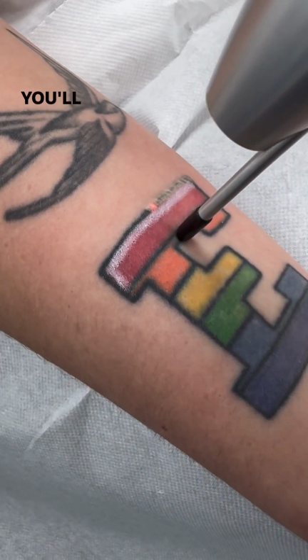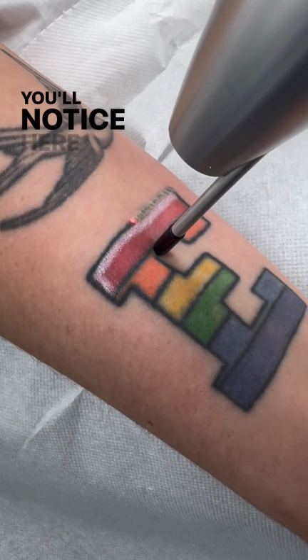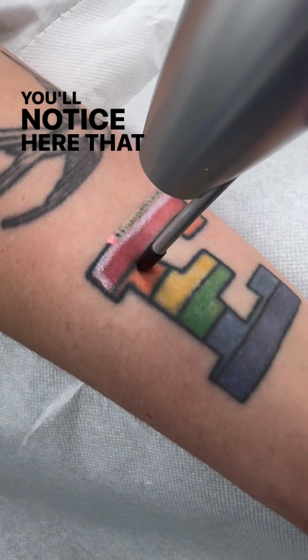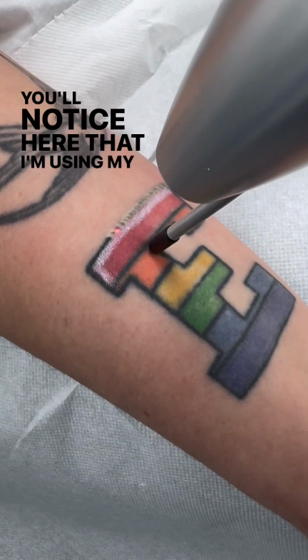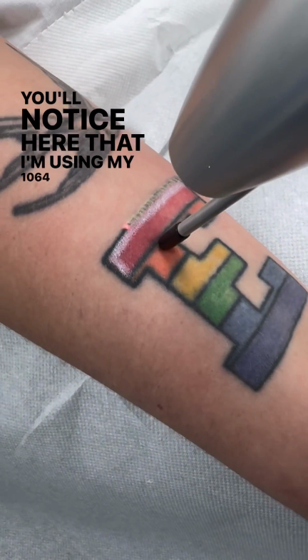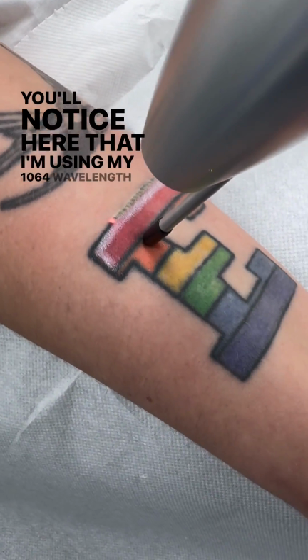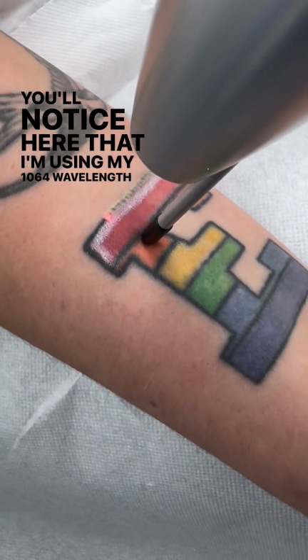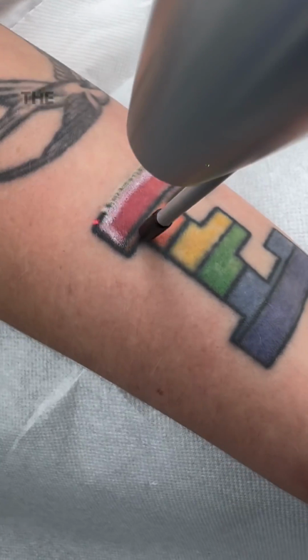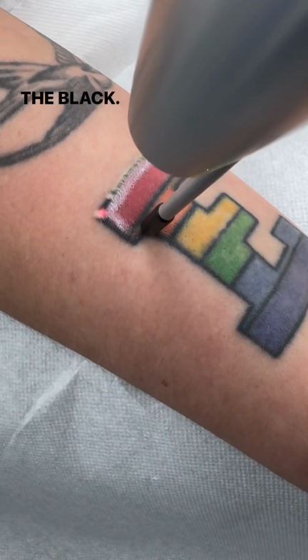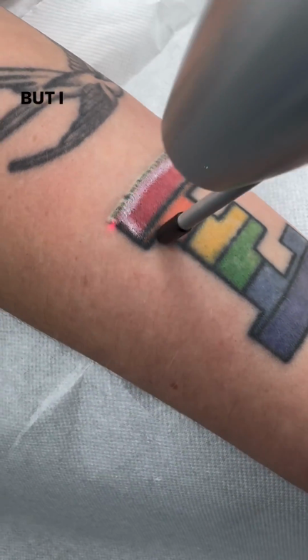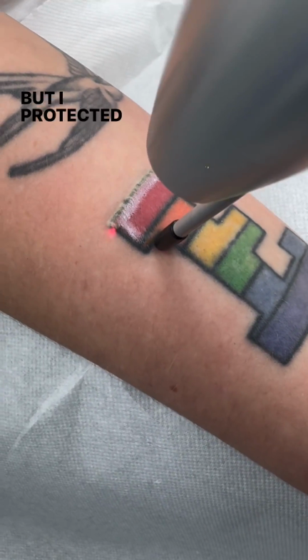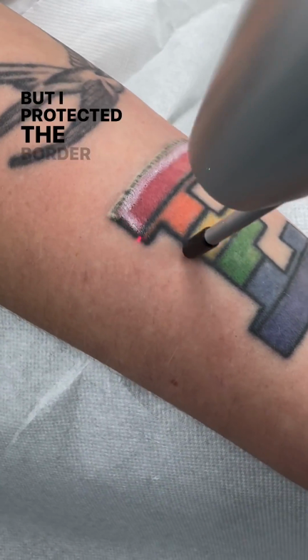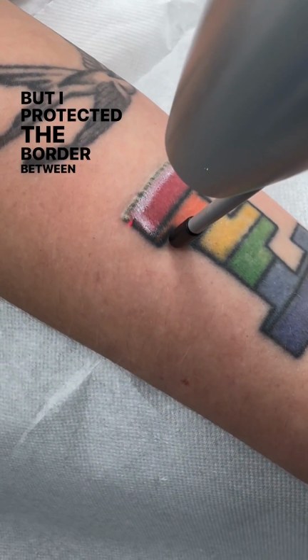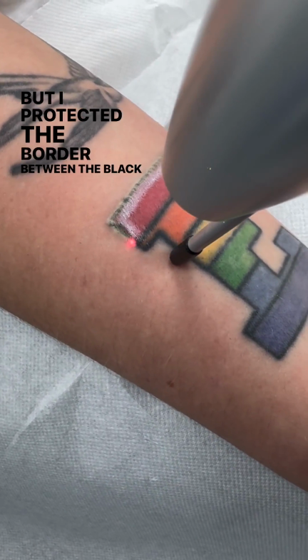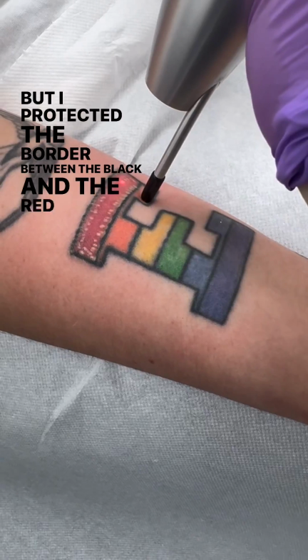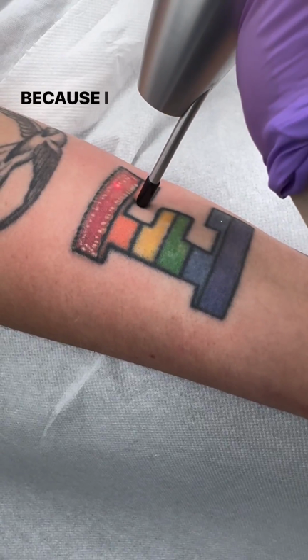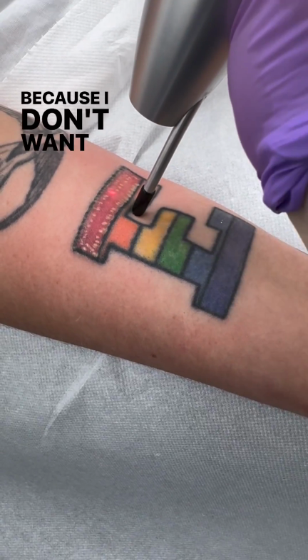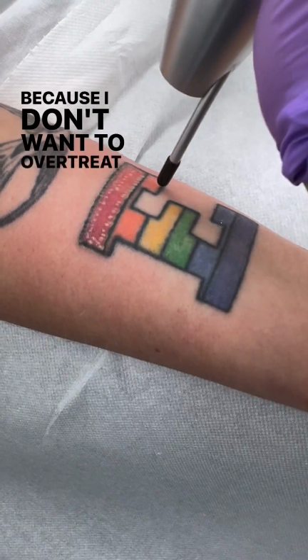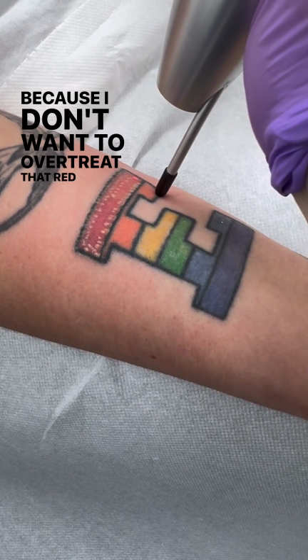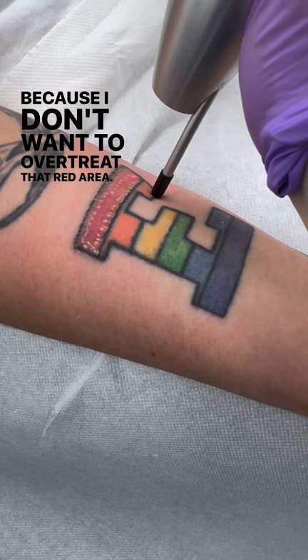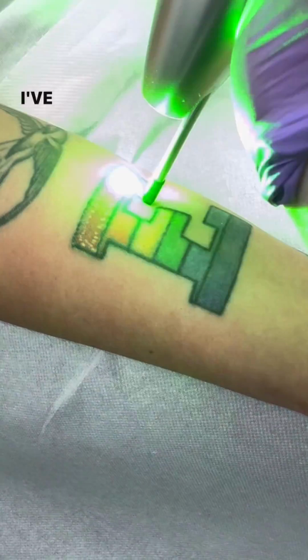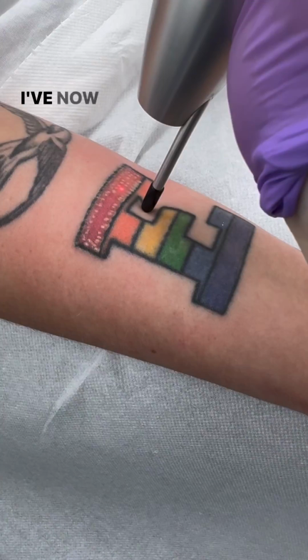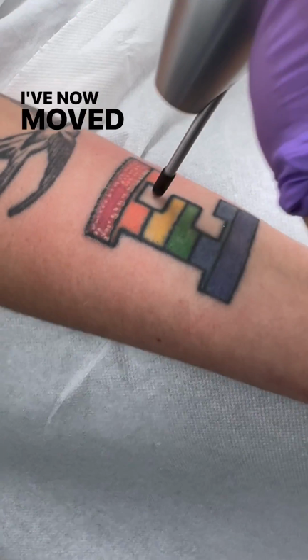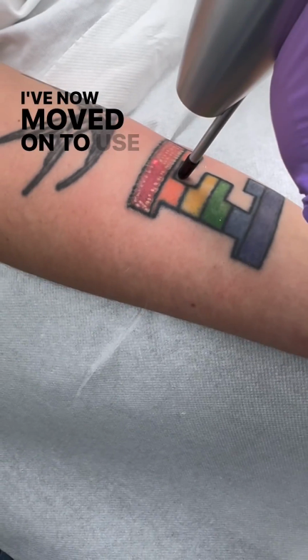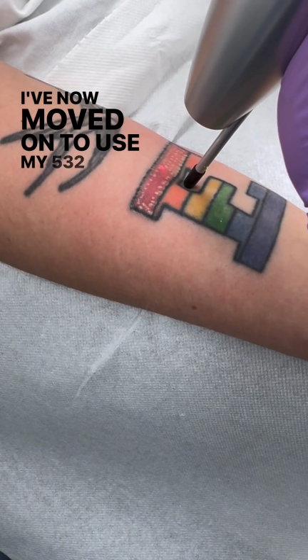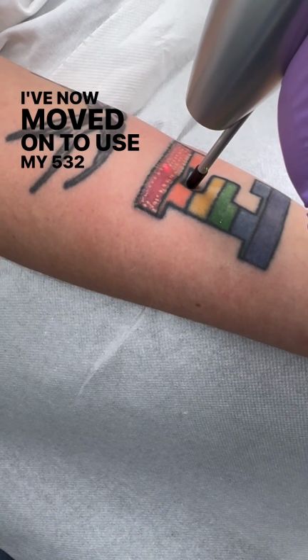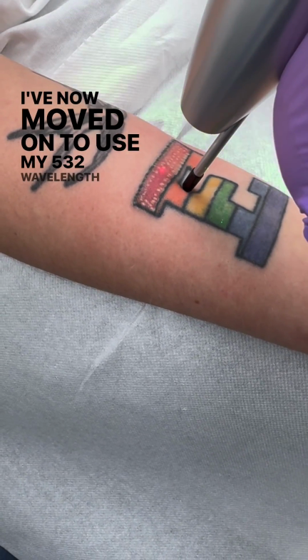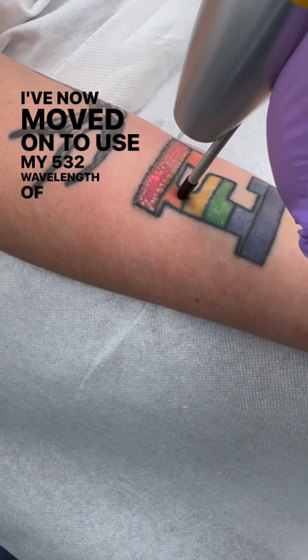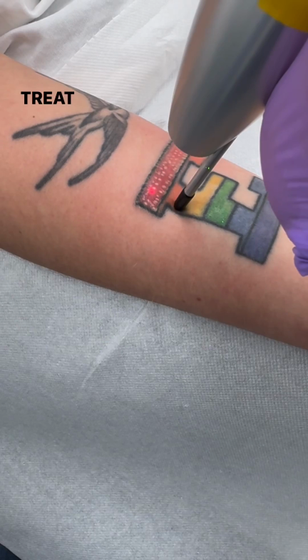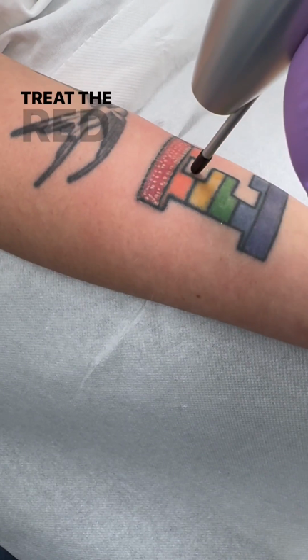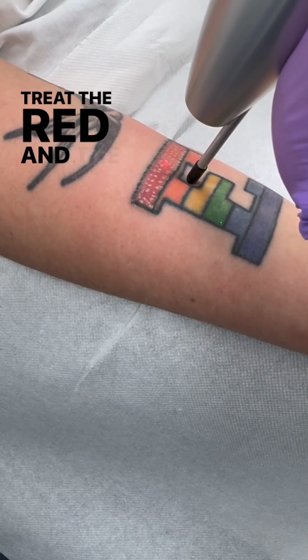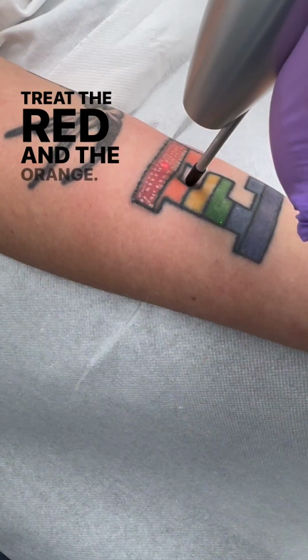You'll notice here that I'm using my 1064 wavelength to treat the black, but I protected the border between the black and the red because I don't want to over-treat that red area. I've now moved on to use my 532 wavelength of light to treat the red and the orange.